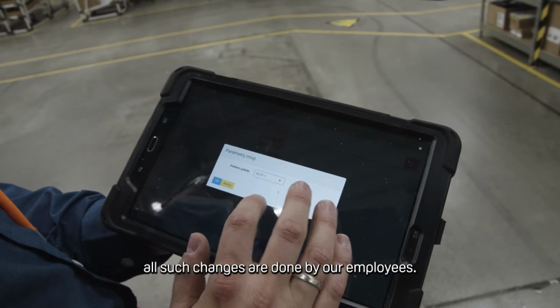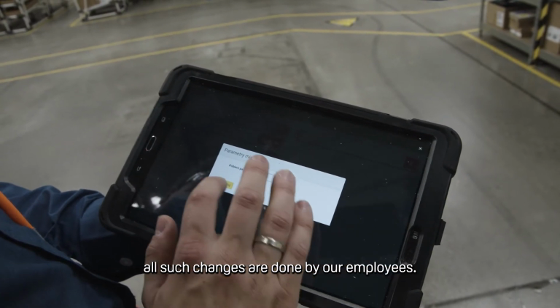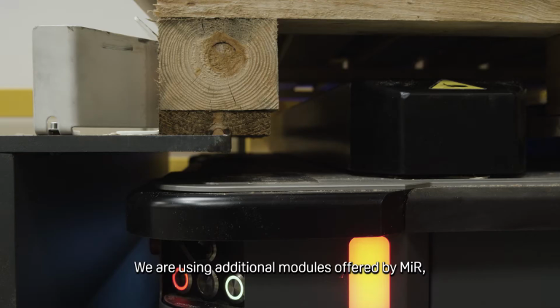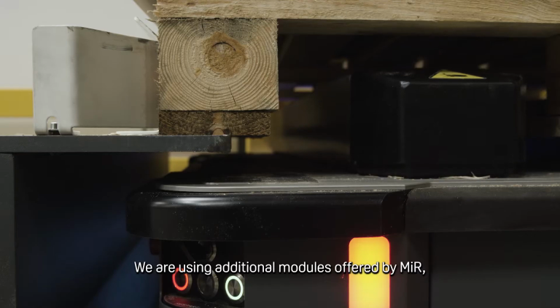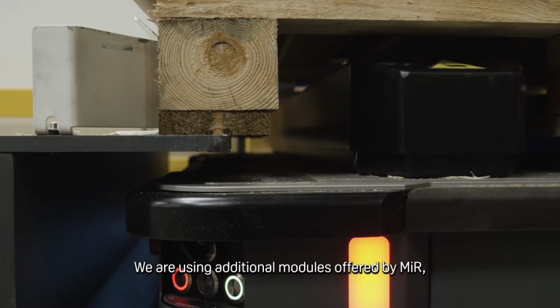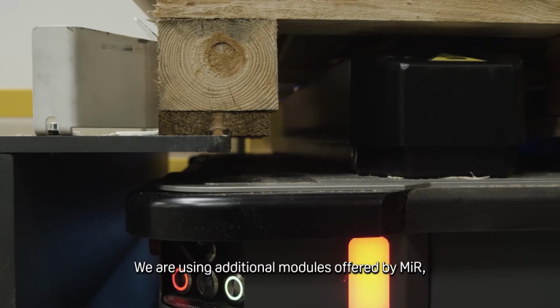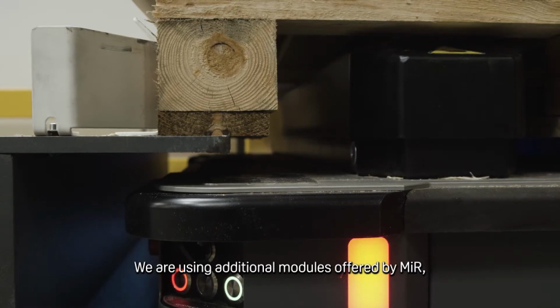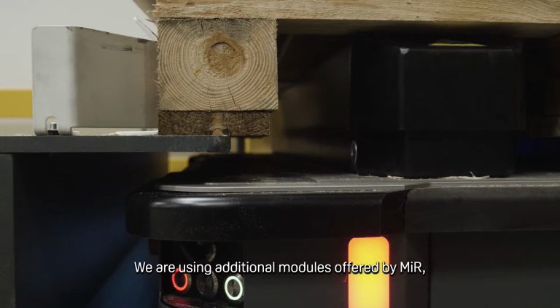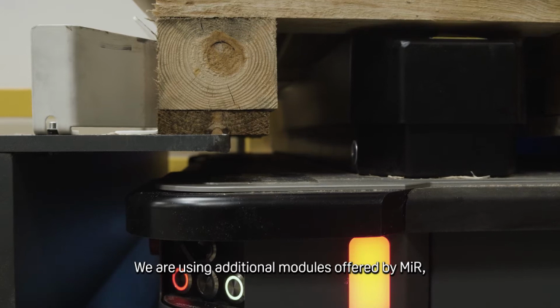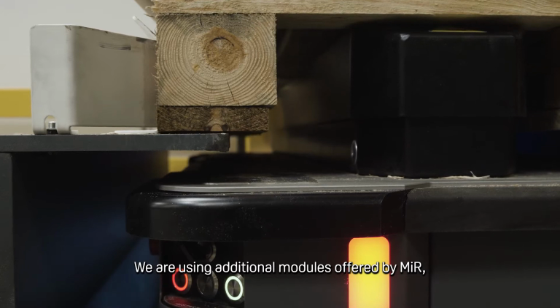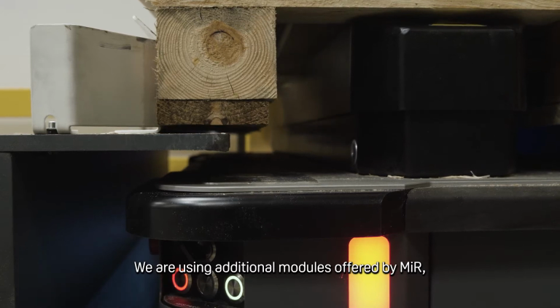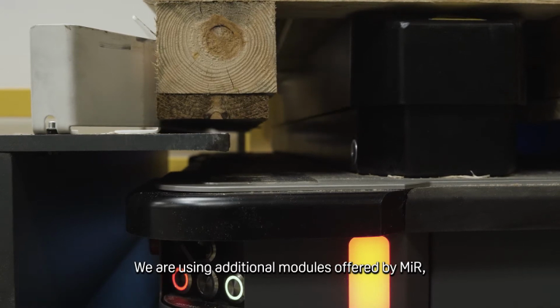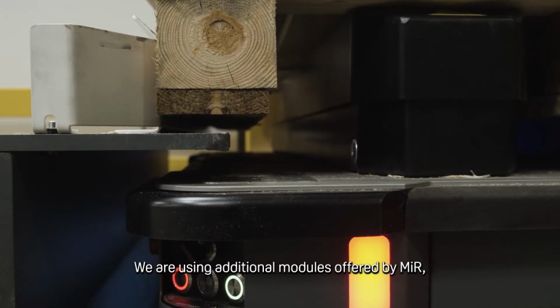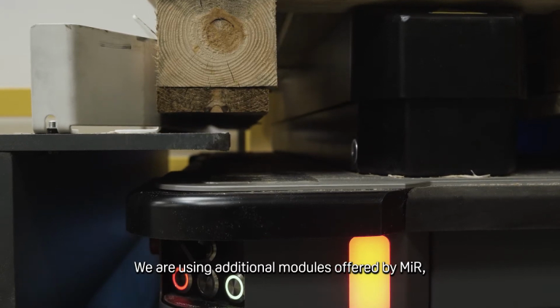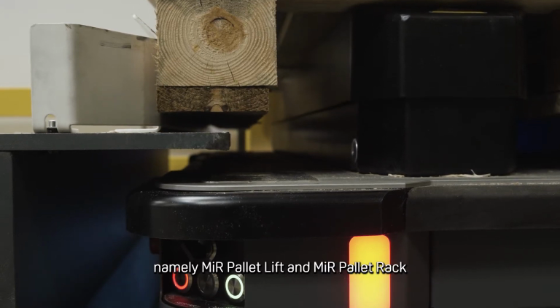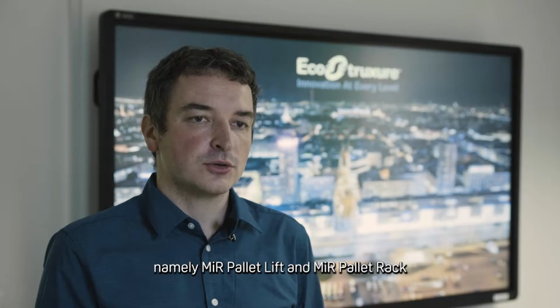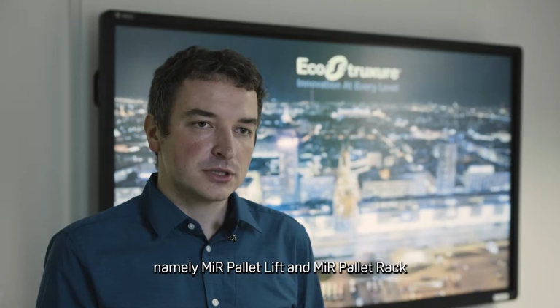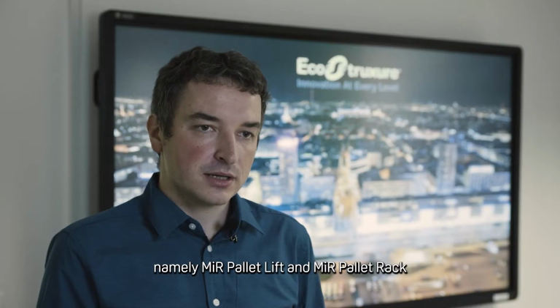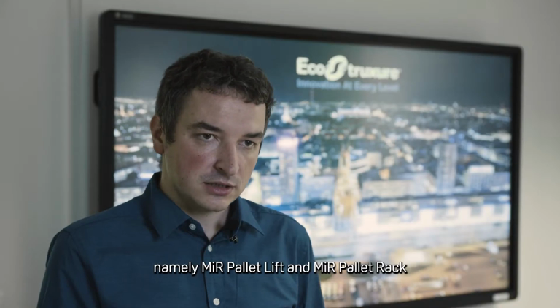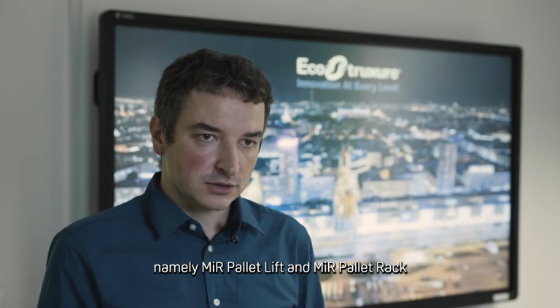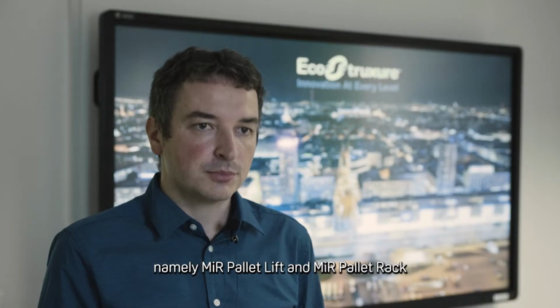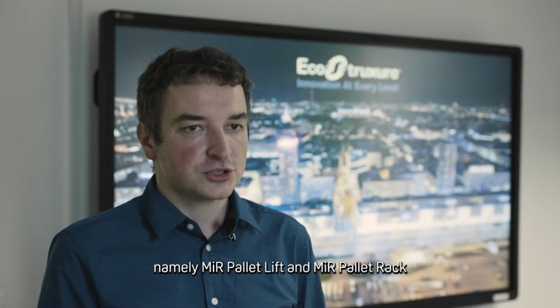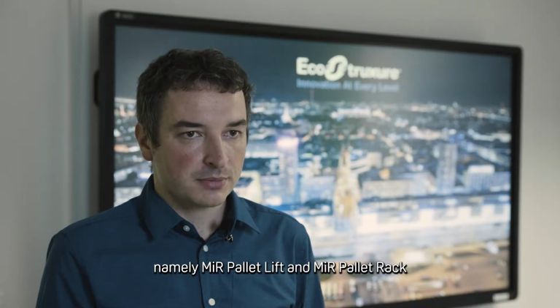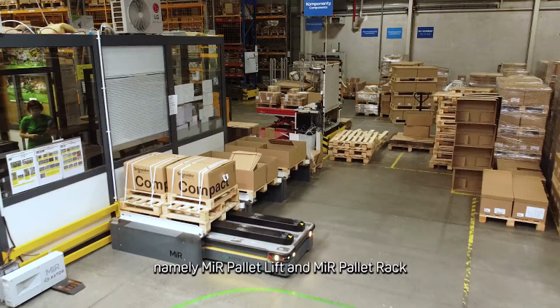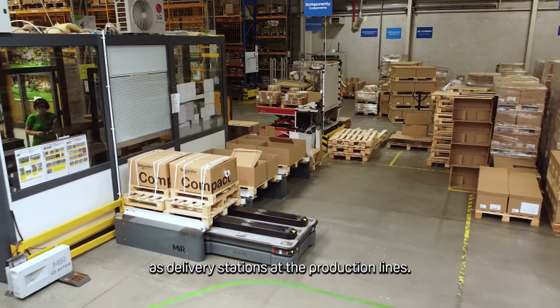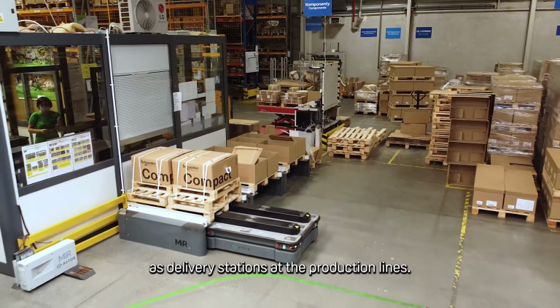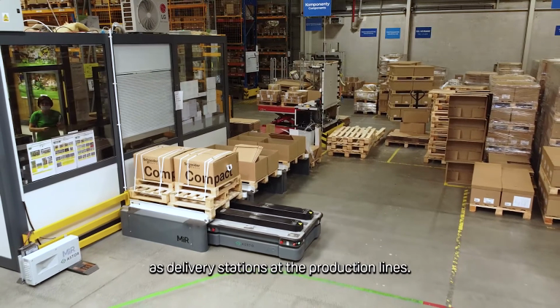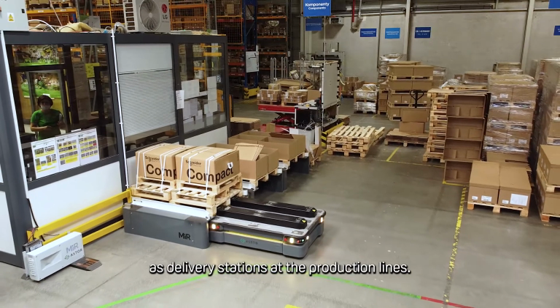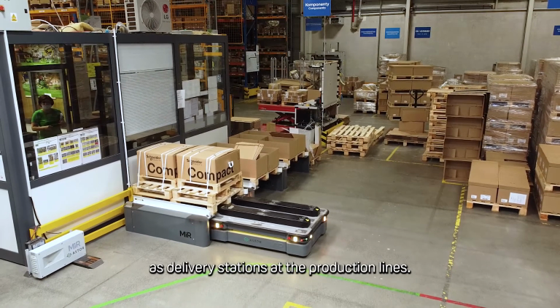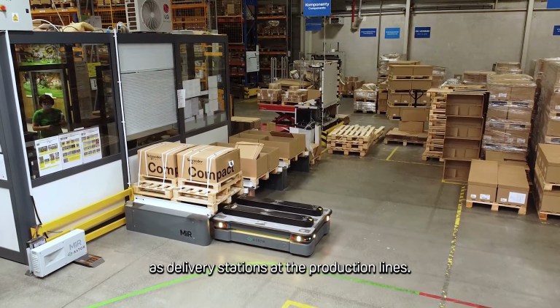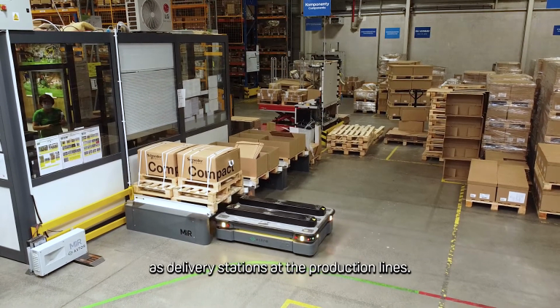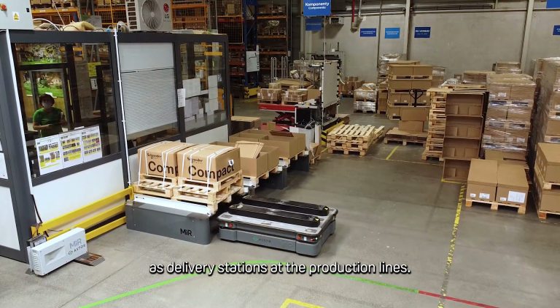We are using additional modules offered by MIR, namely the MIR pallet lift and MIR pallet rack, as delivery stations at the production lines.